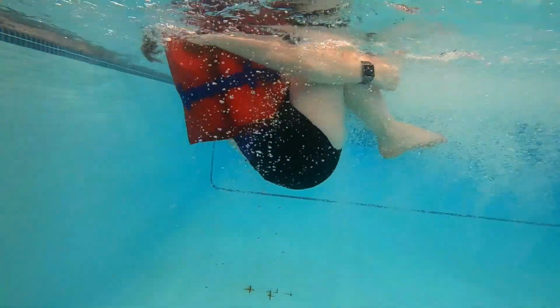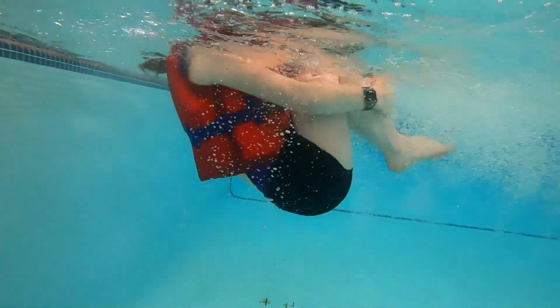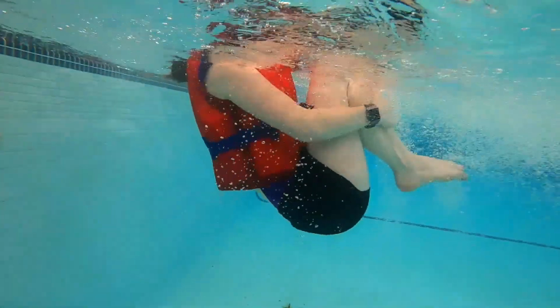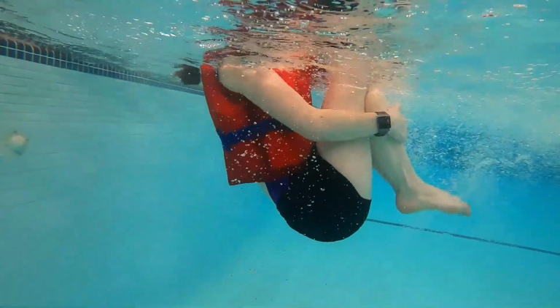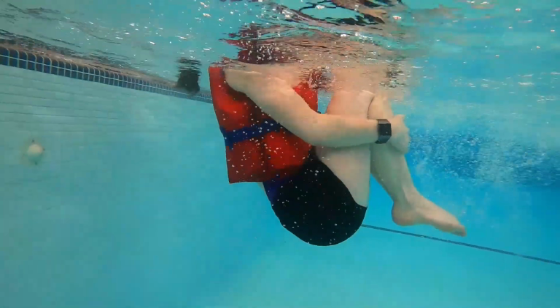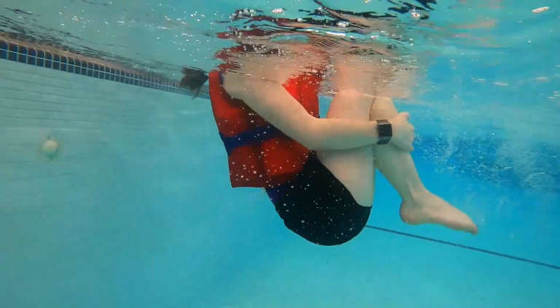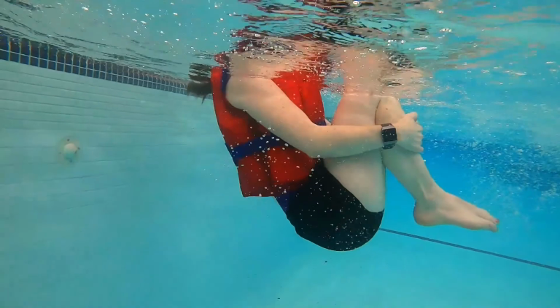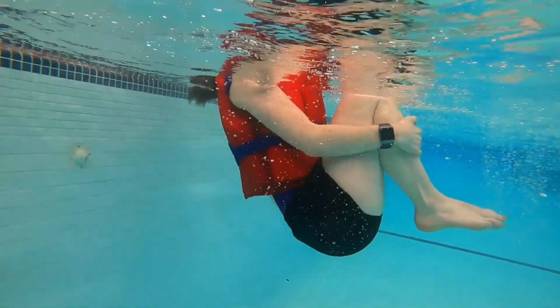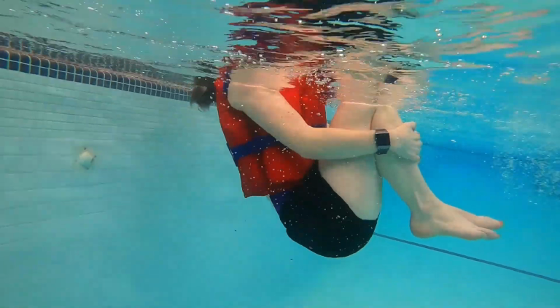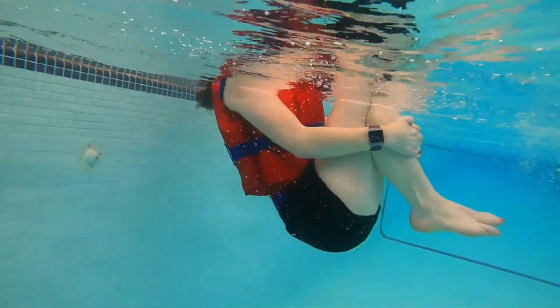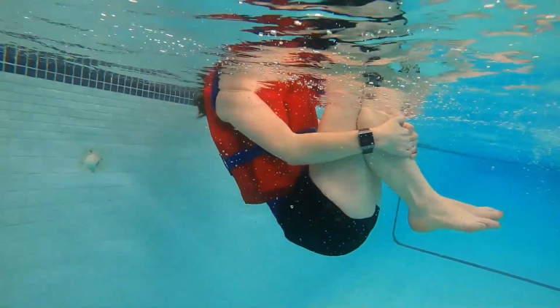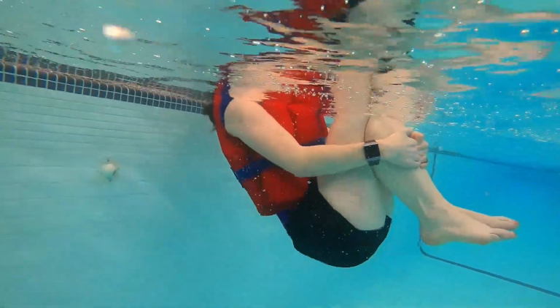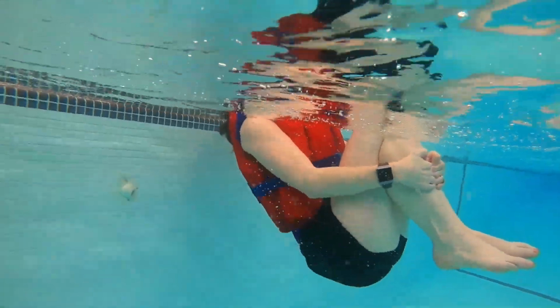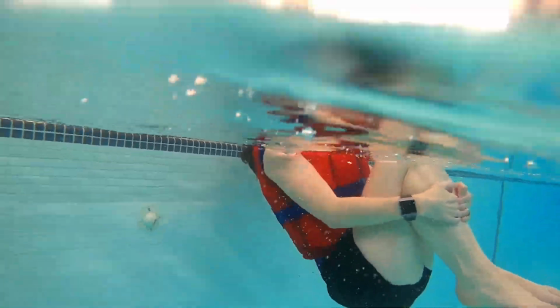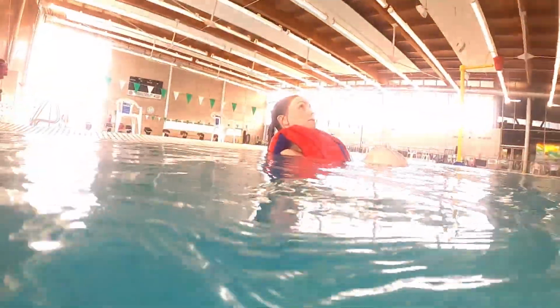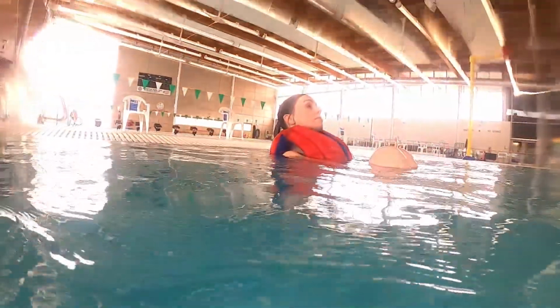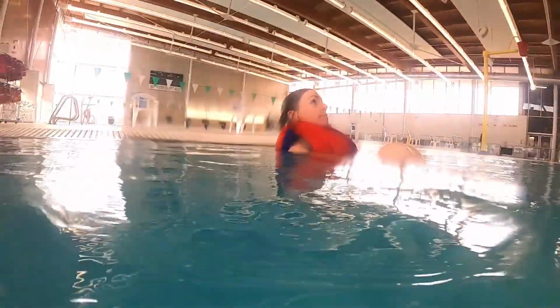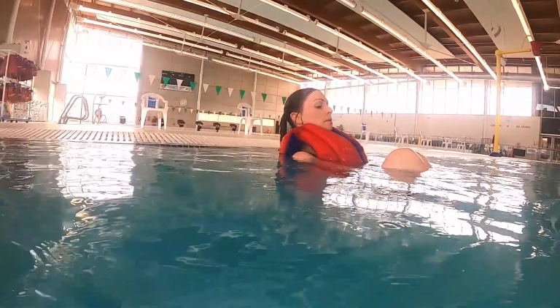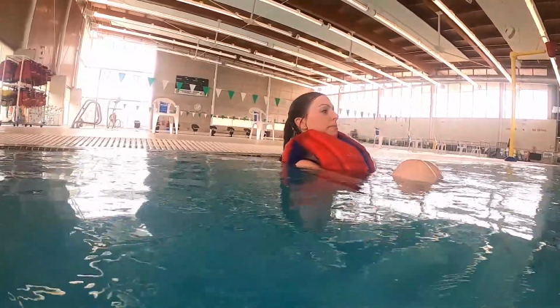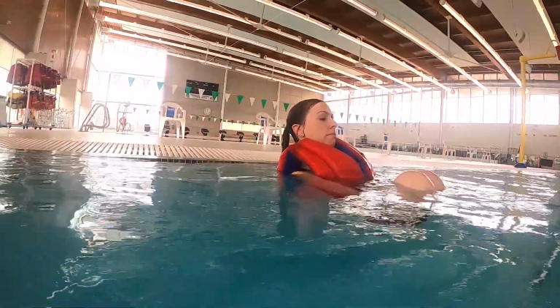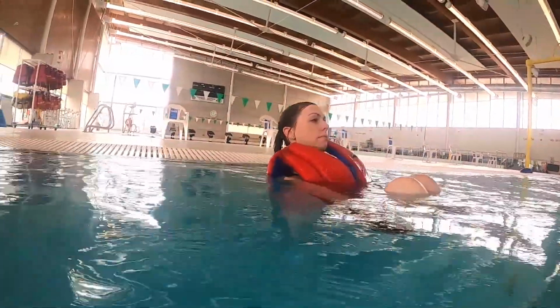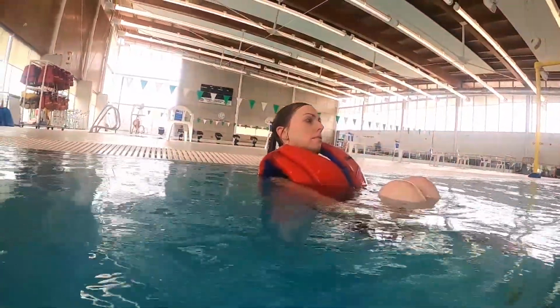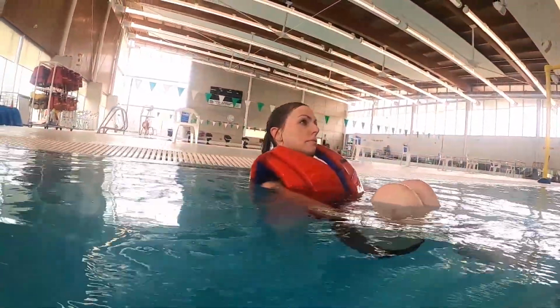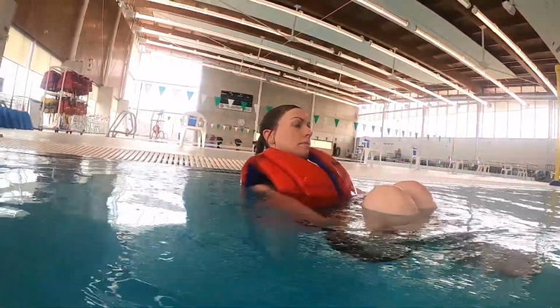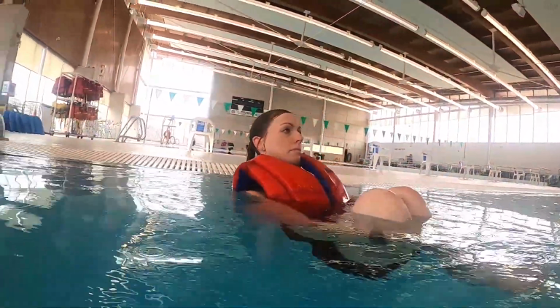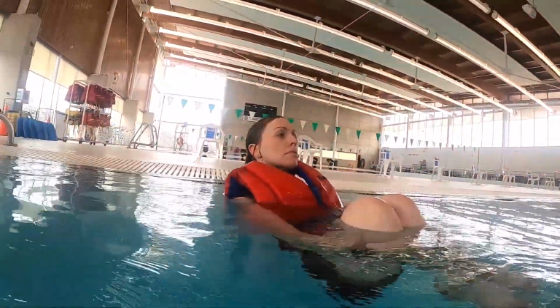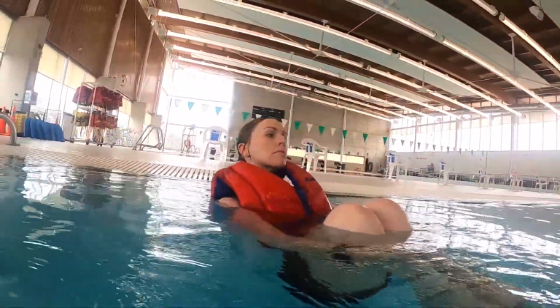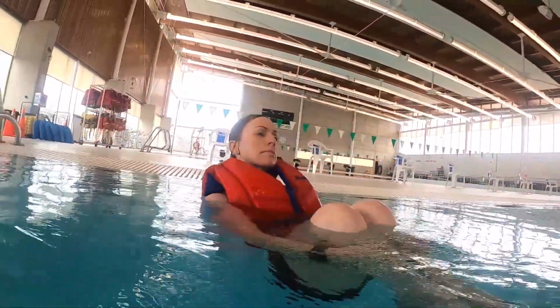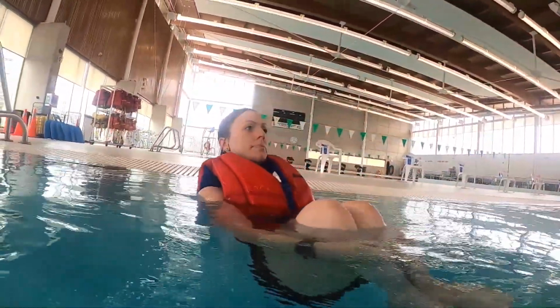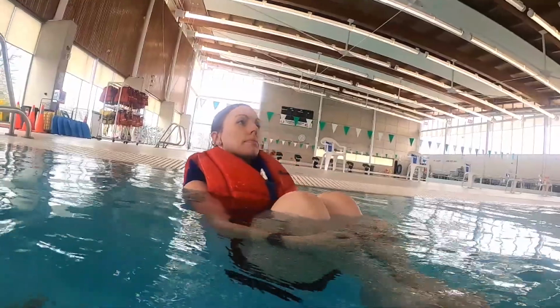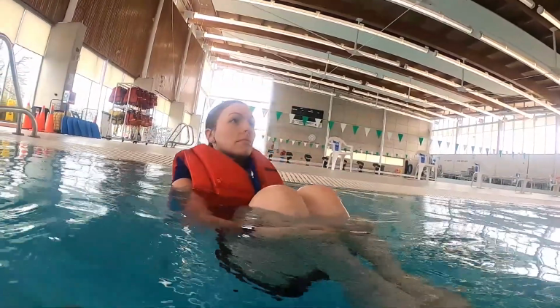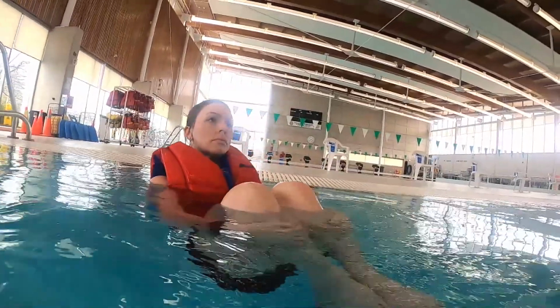To perform the HELP position, bring your knees up to your chest and place your arms around your legs, curling up into a tight ball. Keep your arms down by your side to keep the core warm. Be sure to keep your head and face out of the water.